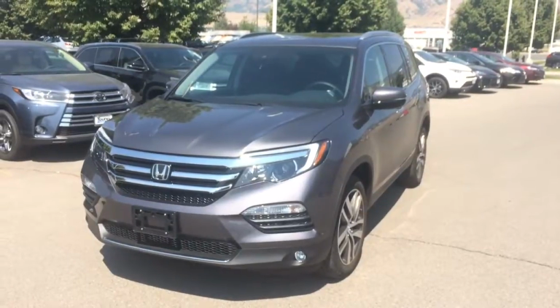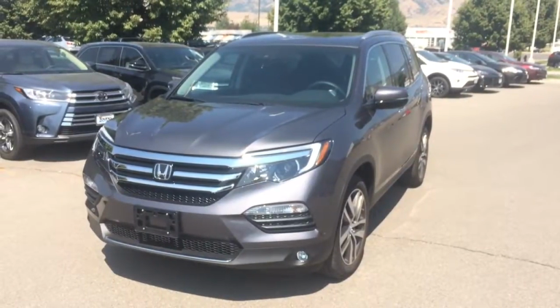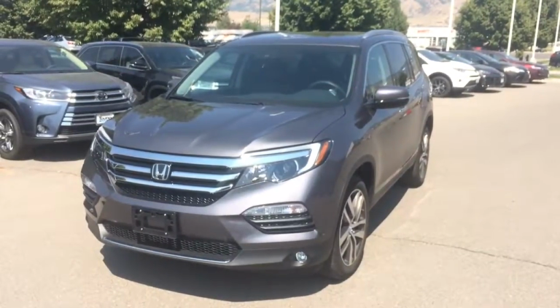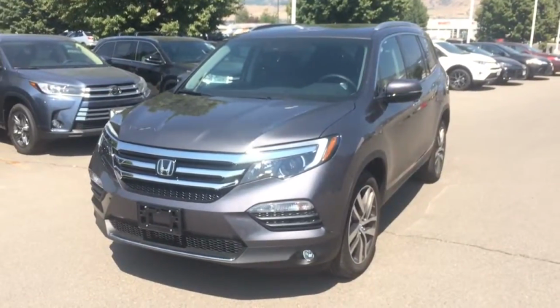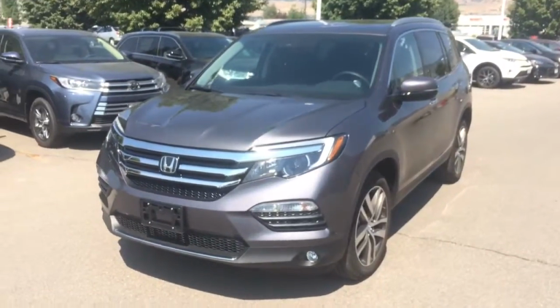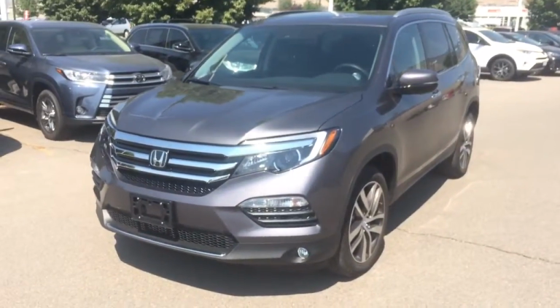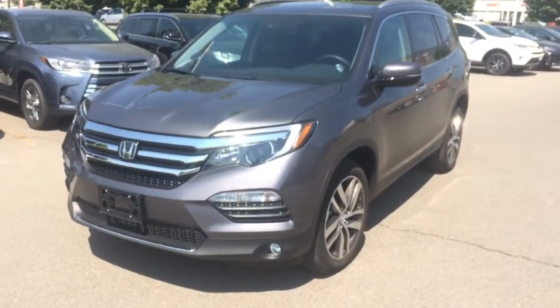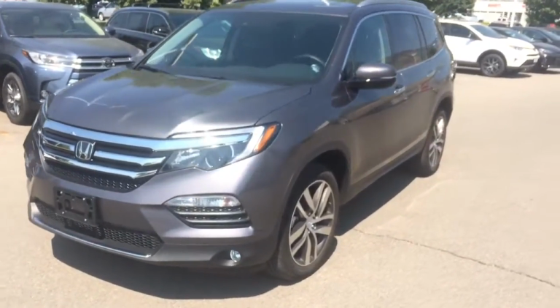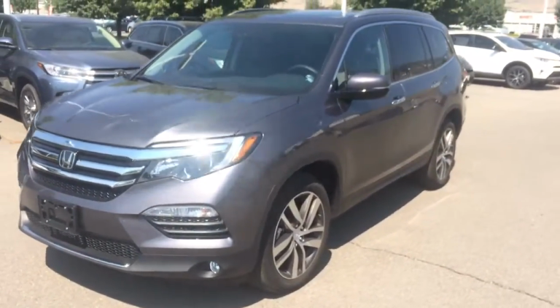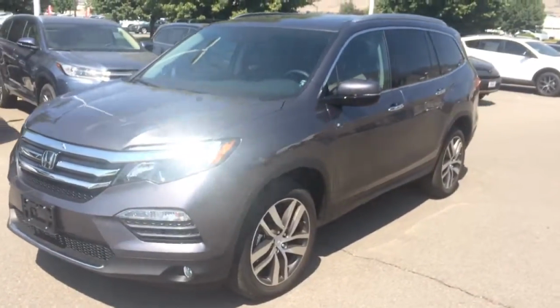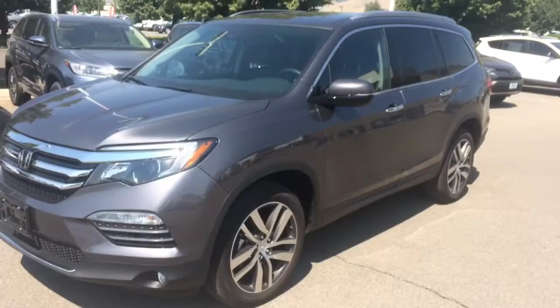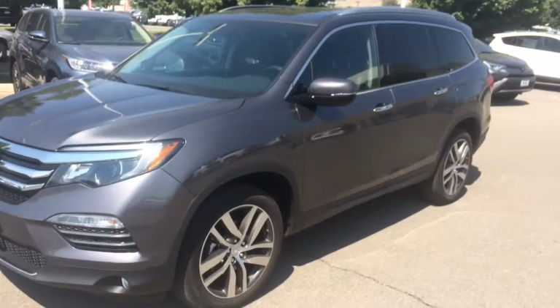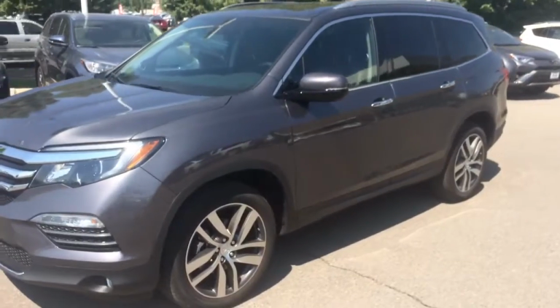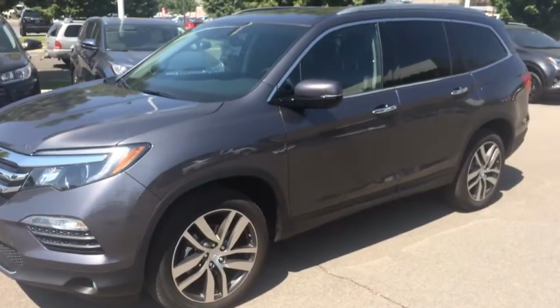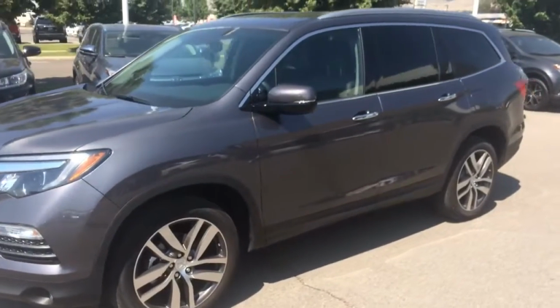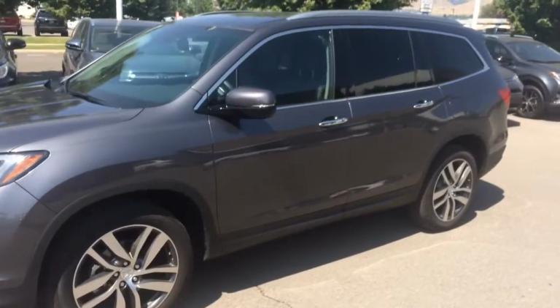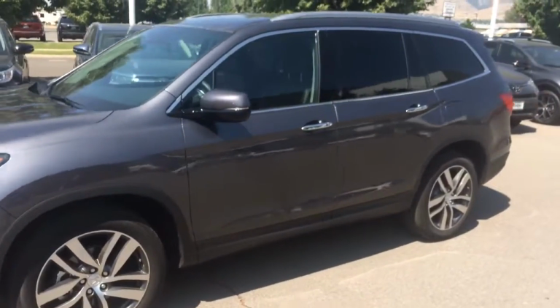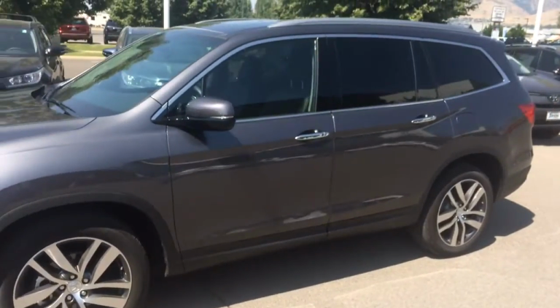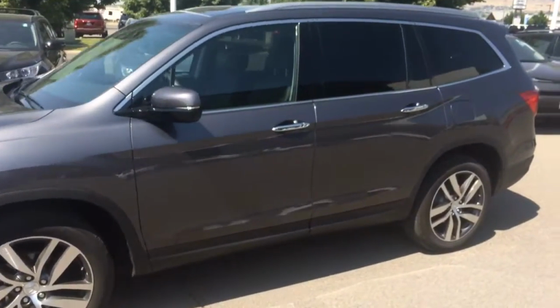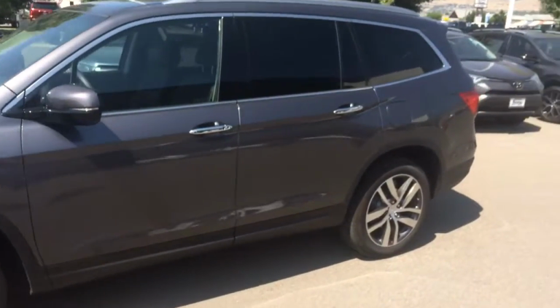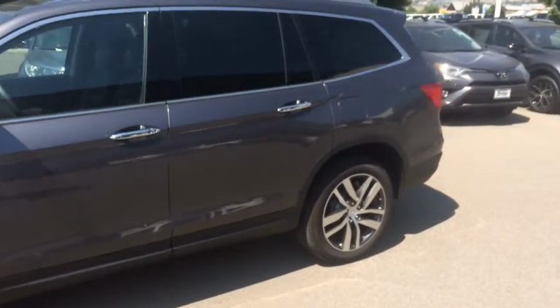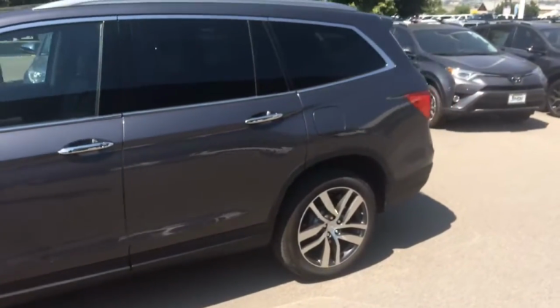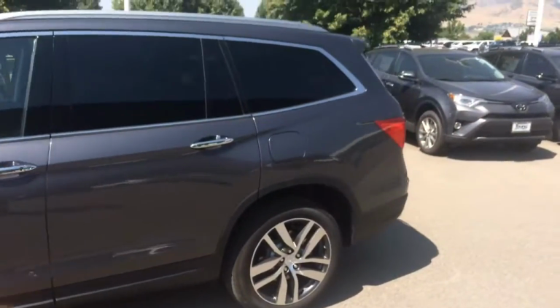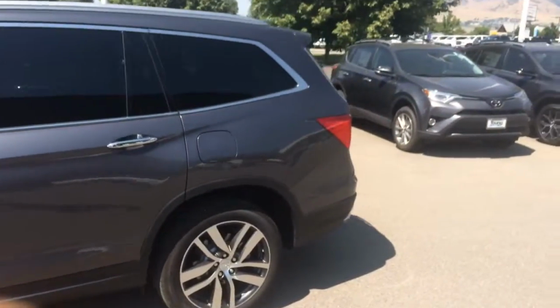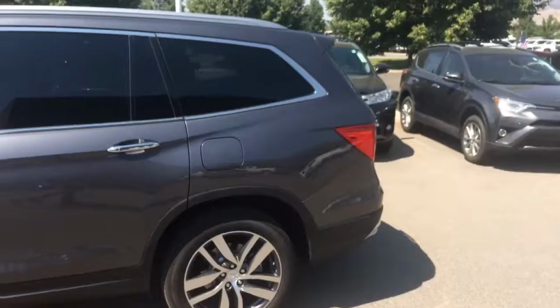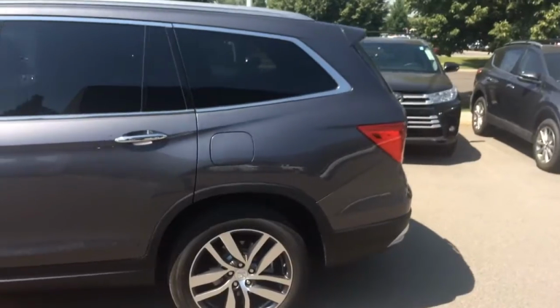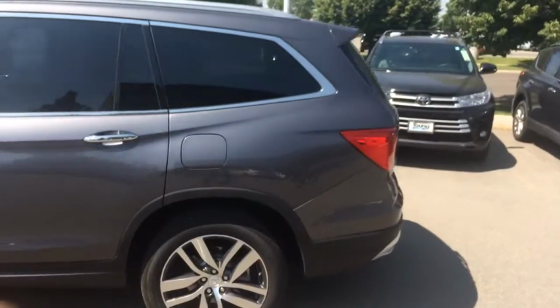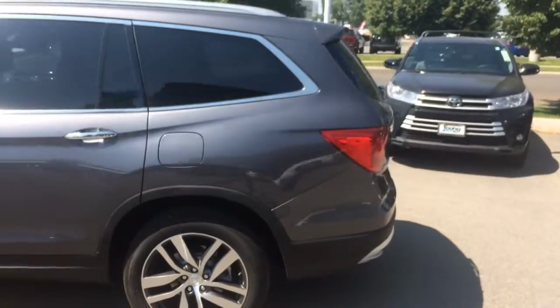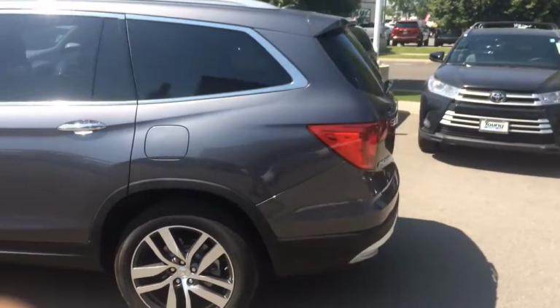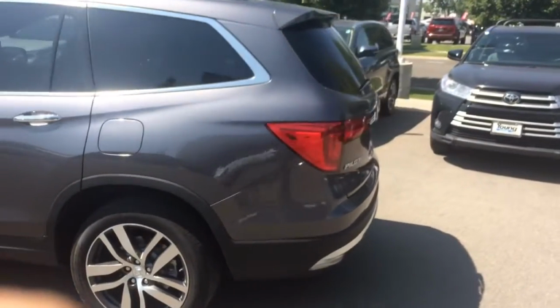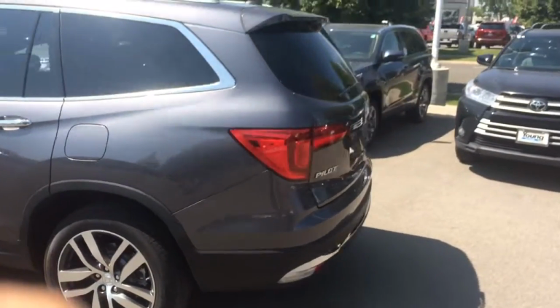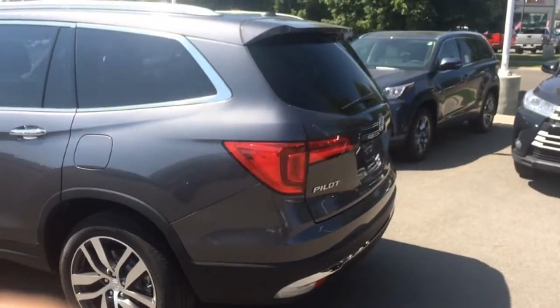Hey guys, what's up? This is Kyle over at the Young Auto Mall. Today showing you a used 2017 Honda Pilot Touring. Again, that is correct — I did say this is used. Still 2017.